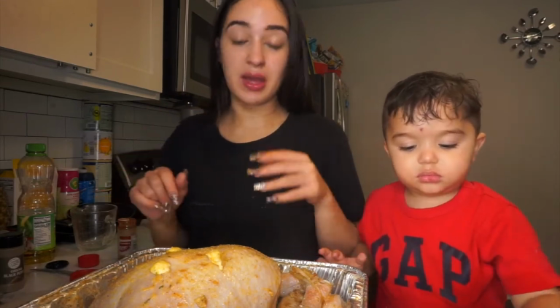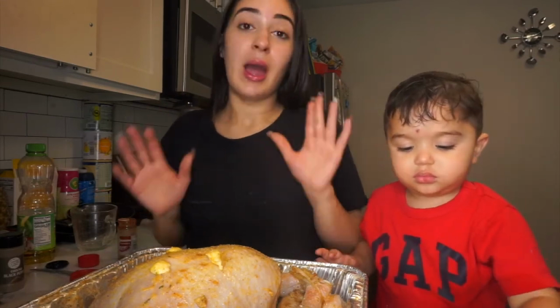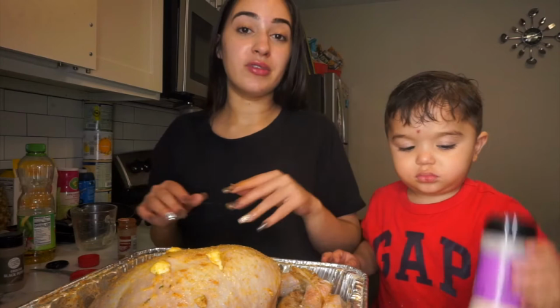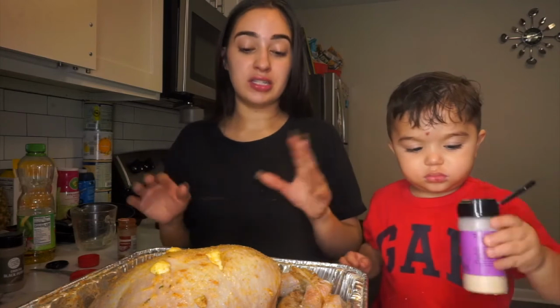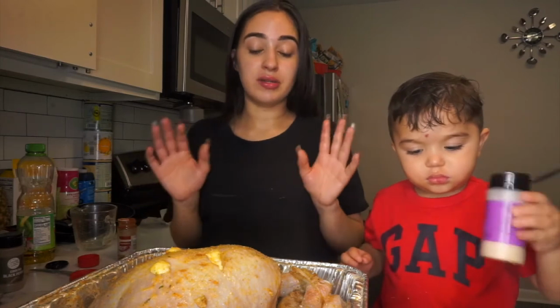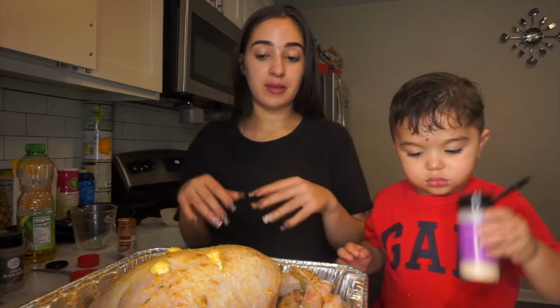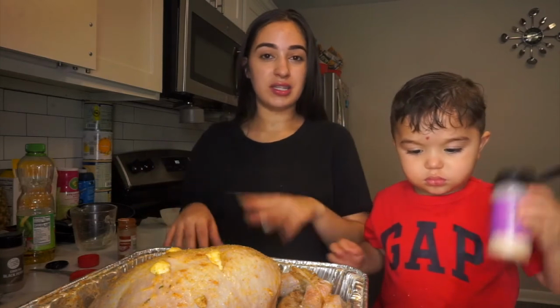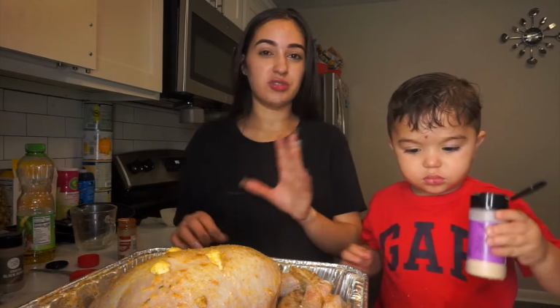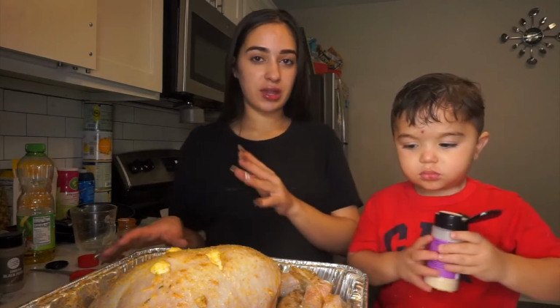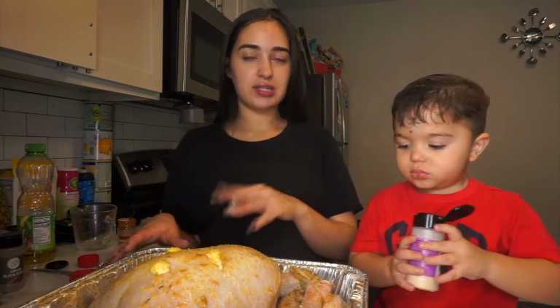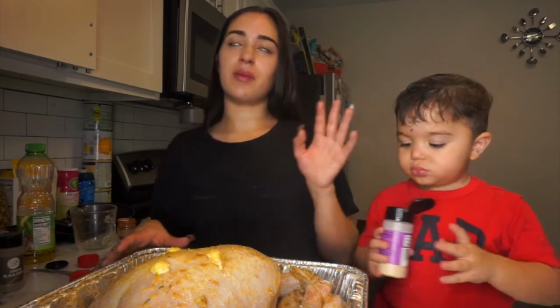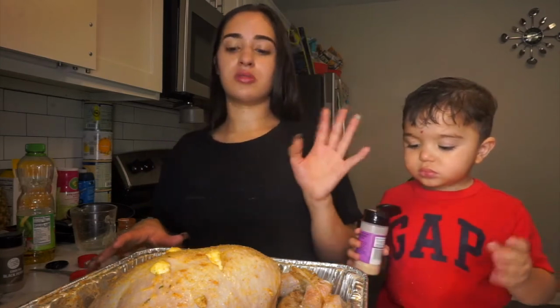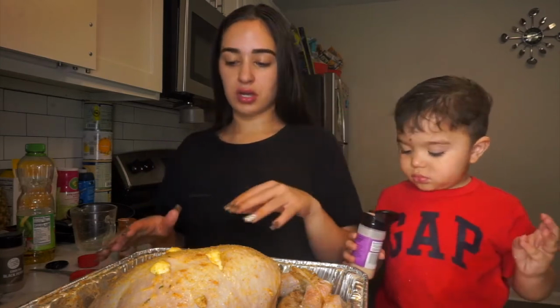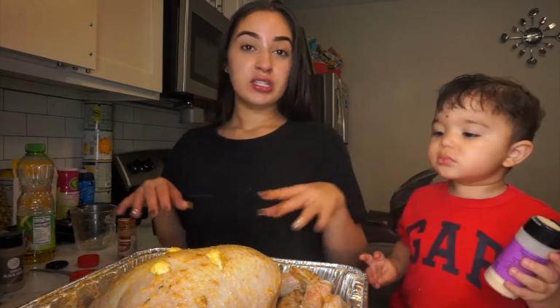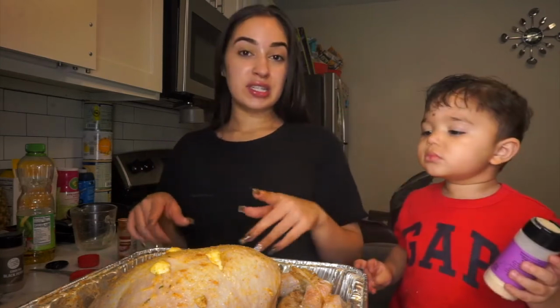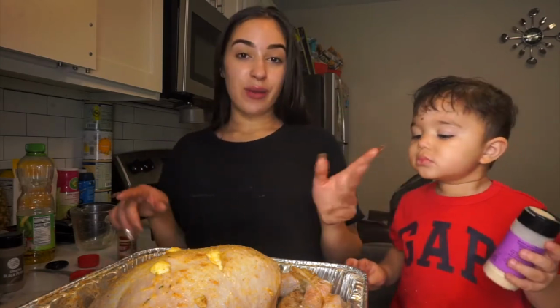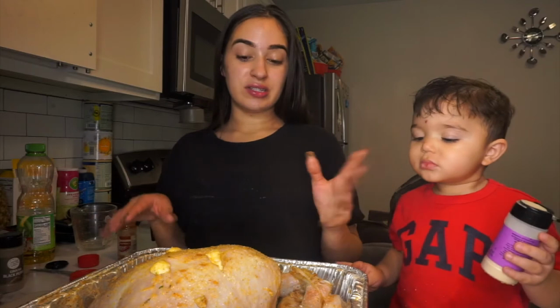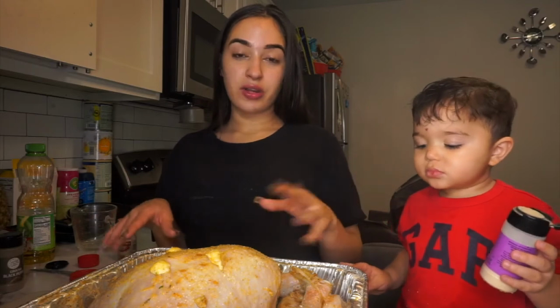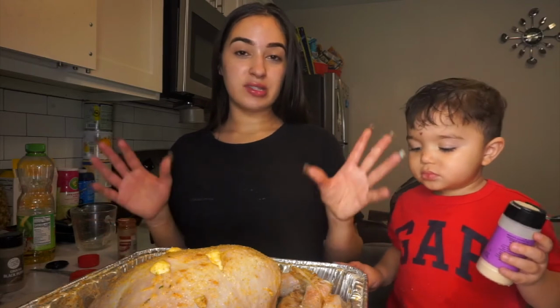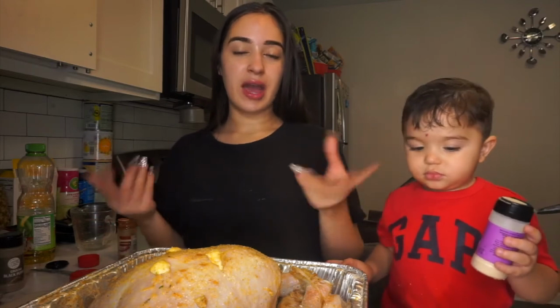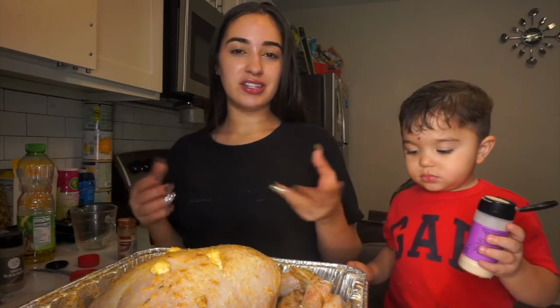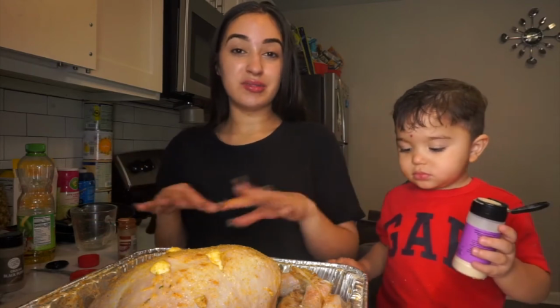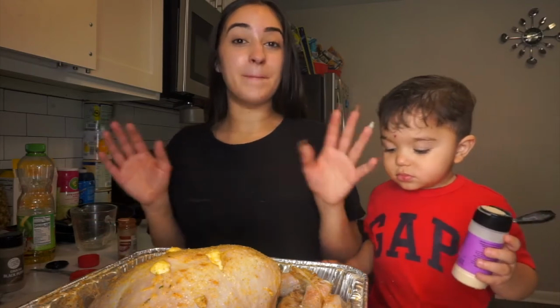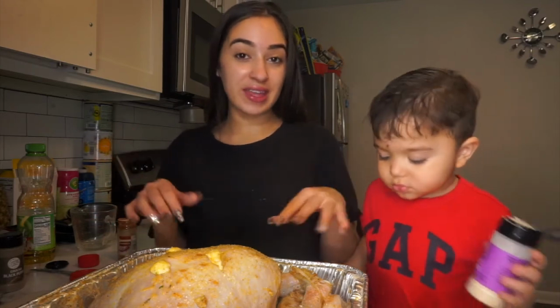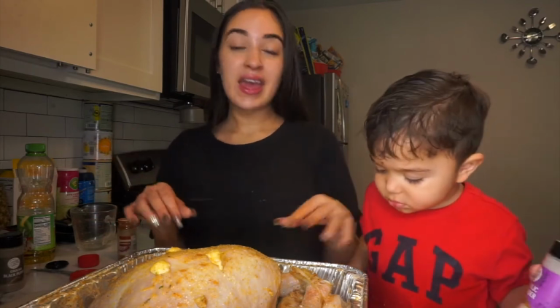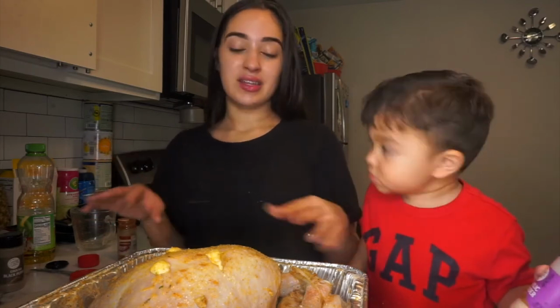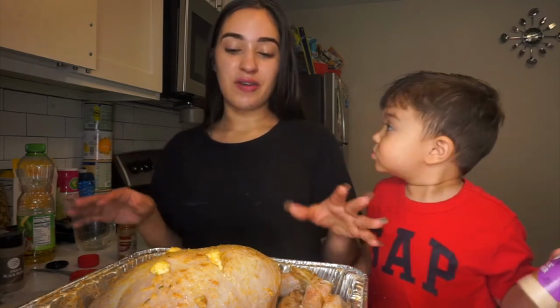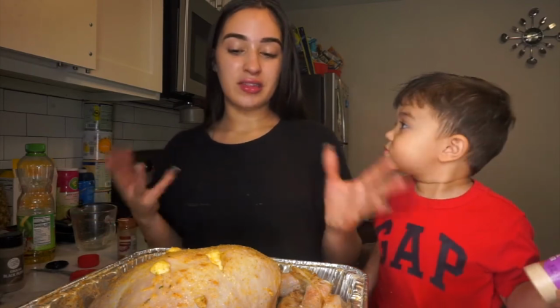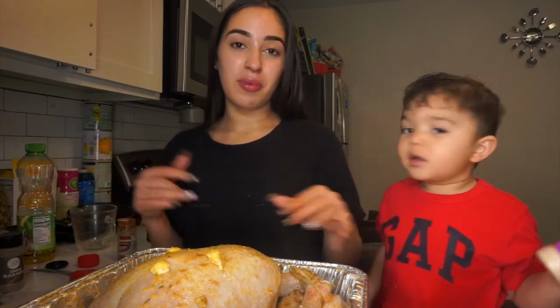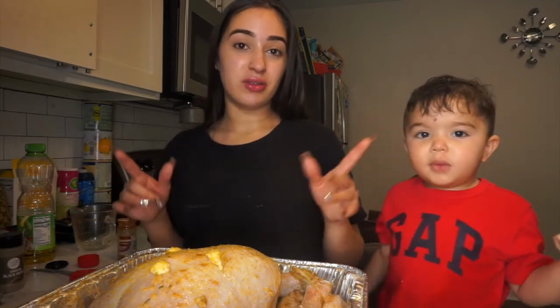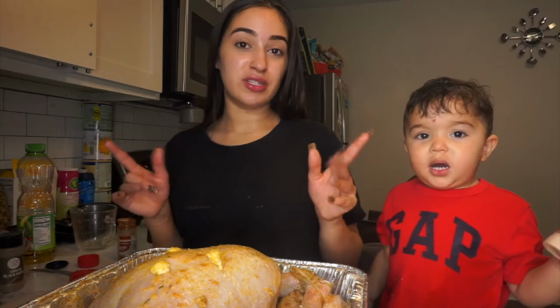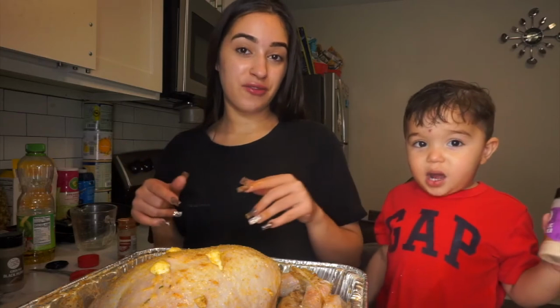I know it sounds kind of crazy with all those different seasonings, but I promise y'all it's going to come out great because I did chicken like this and it came out so good. So we're just going to see how it turns out. I'm so tired because yesterday was my birthday — my birthday's on November 25th.